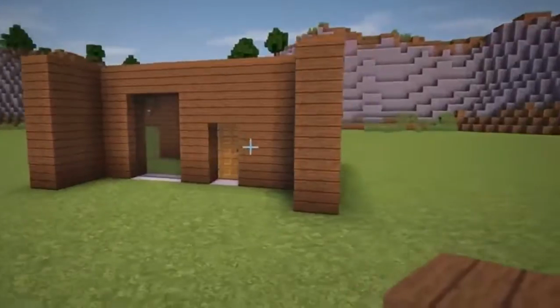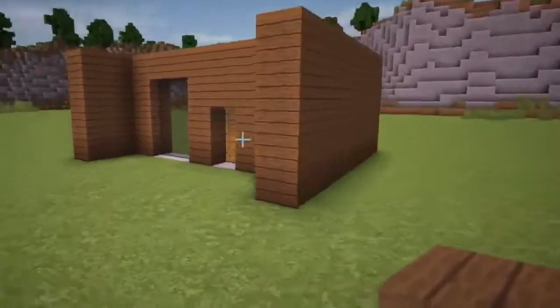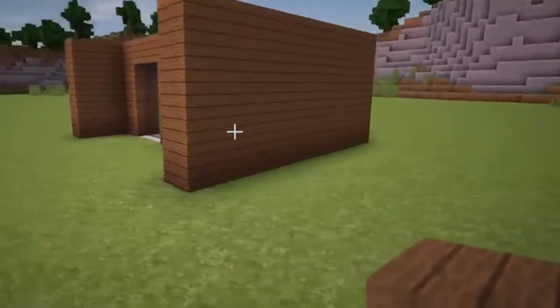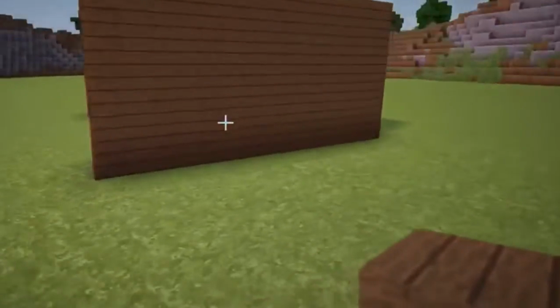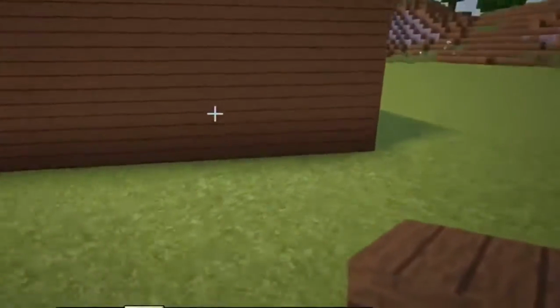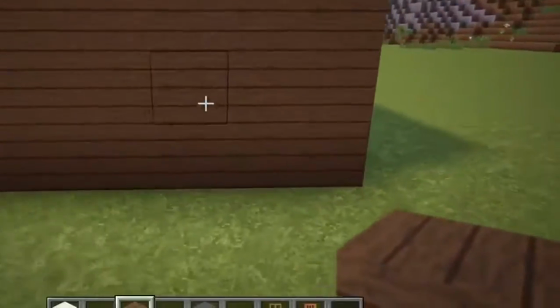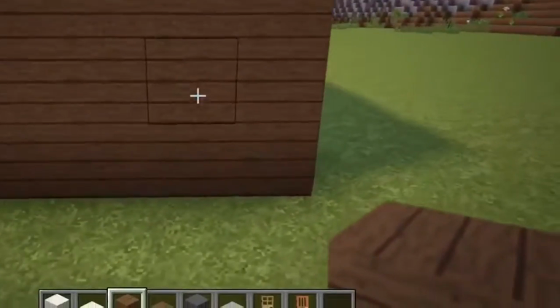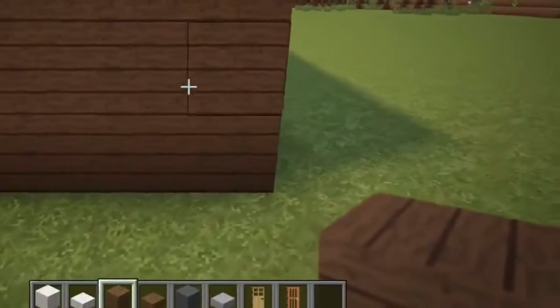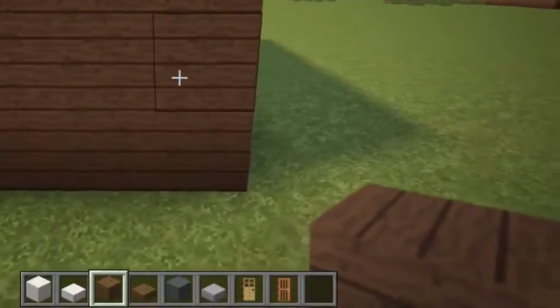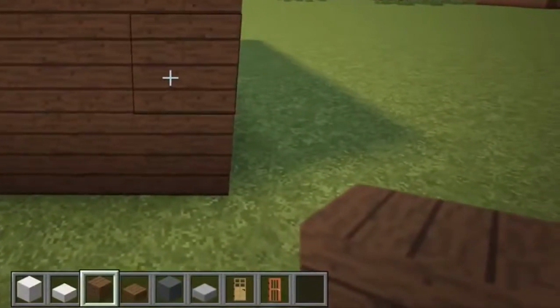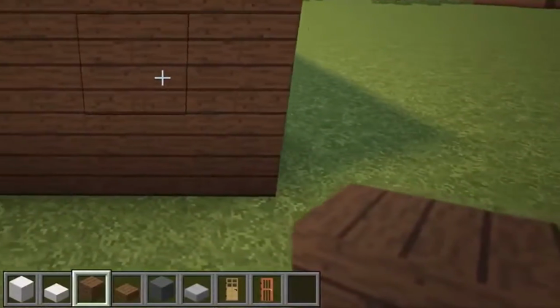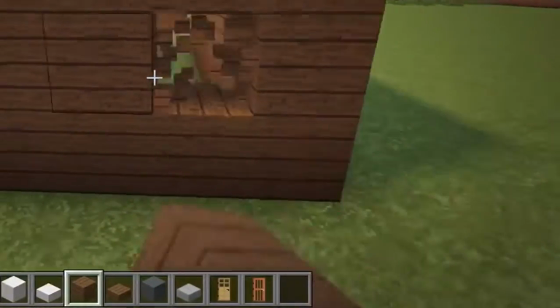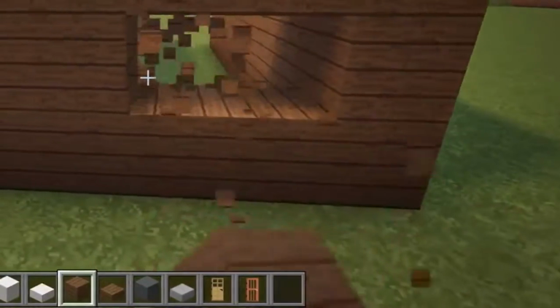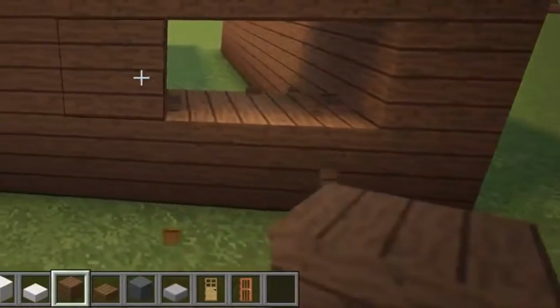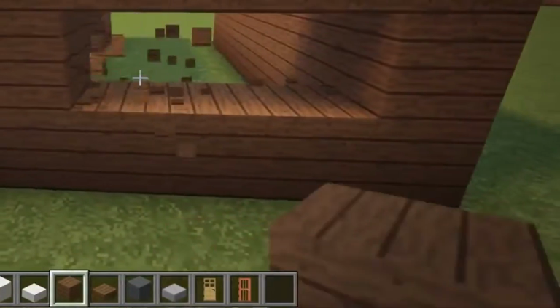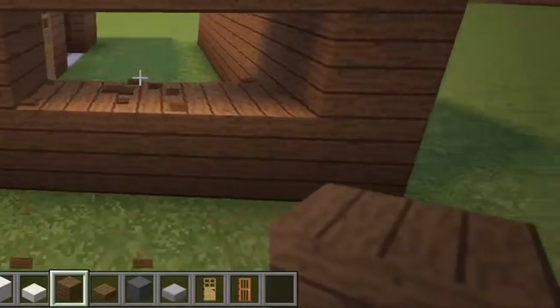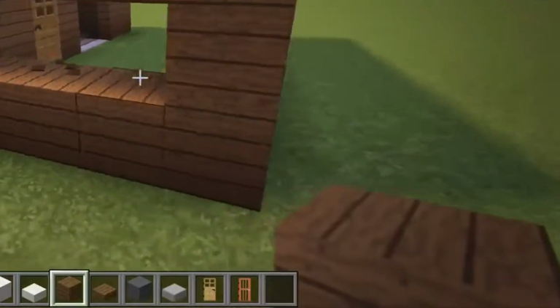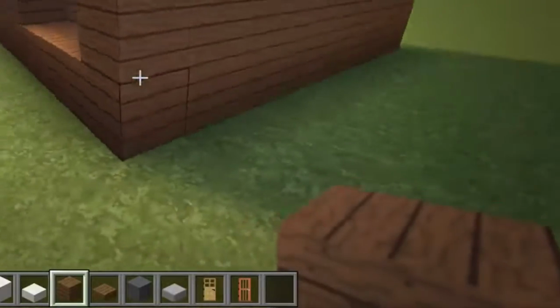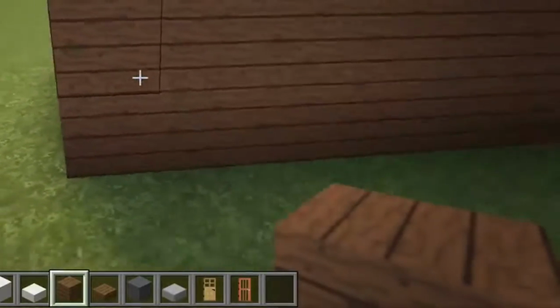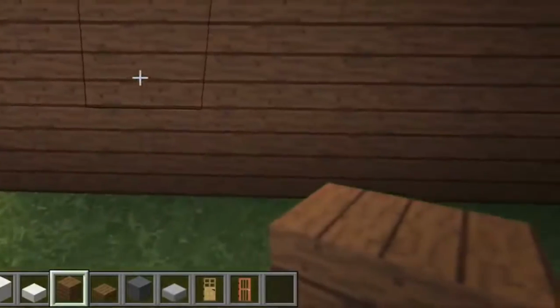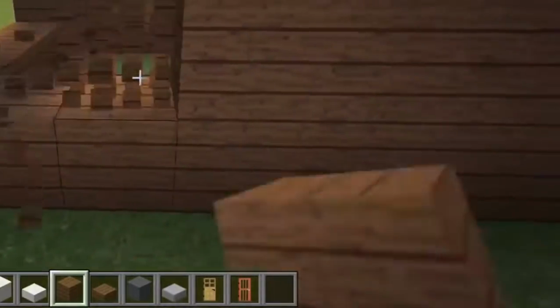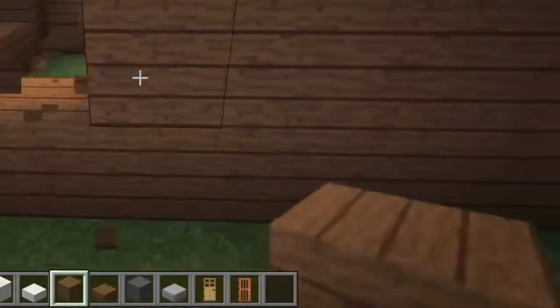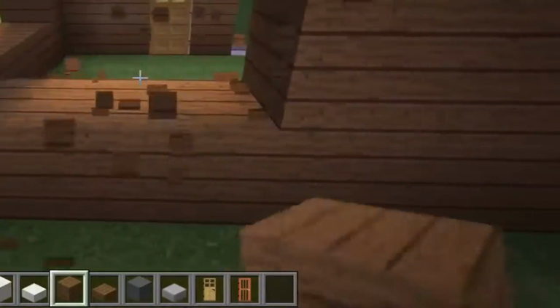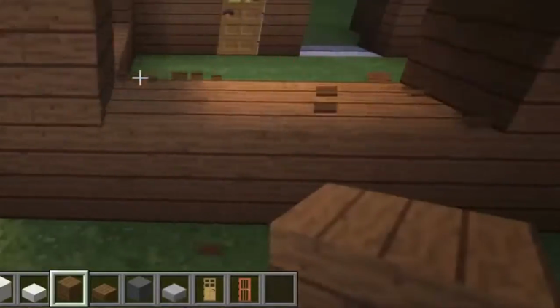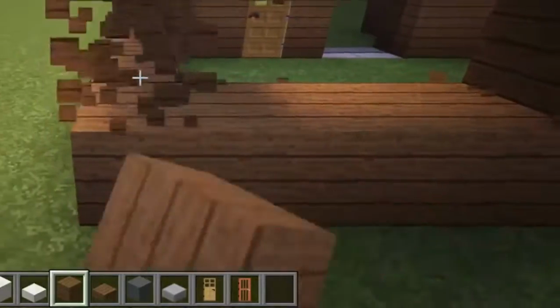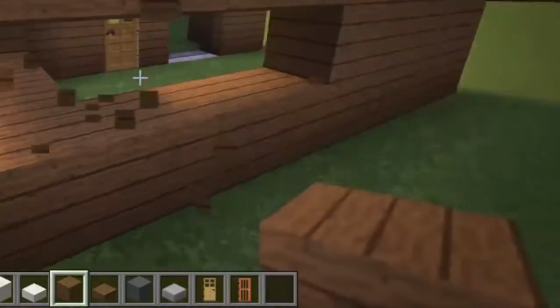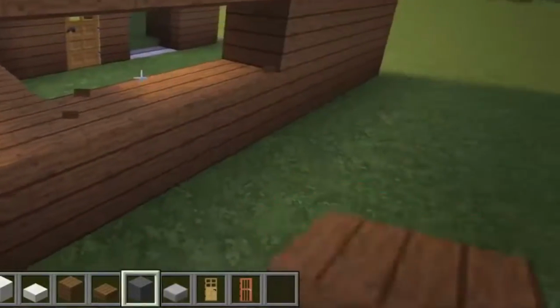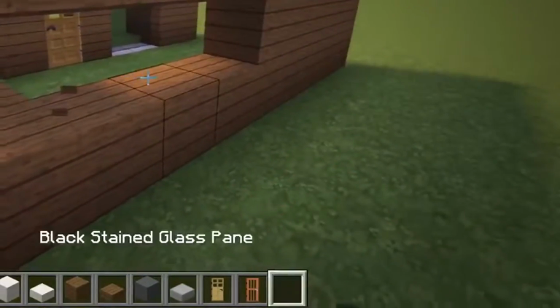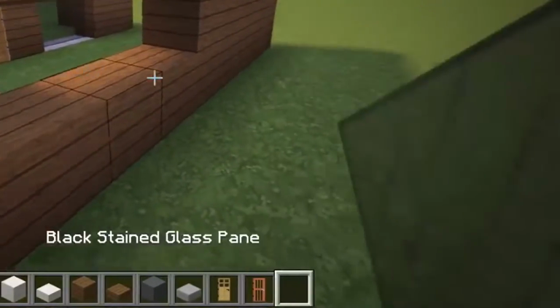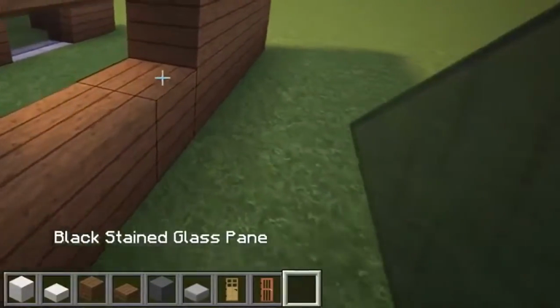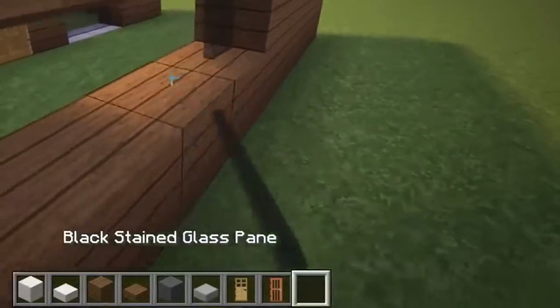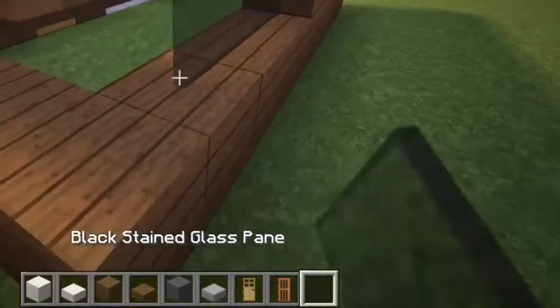Now swinging over to the back right corner, remove three blocks from both sides of this corner as well as the corner block itself, and then fill in this gap with black stained glass panes.